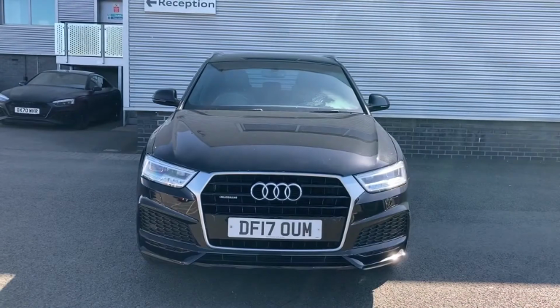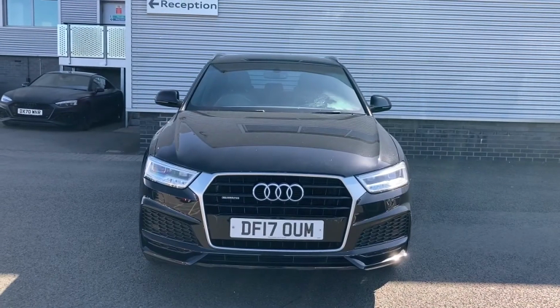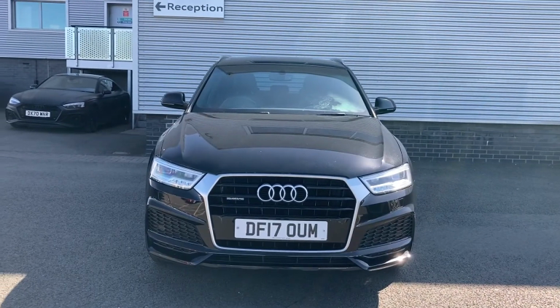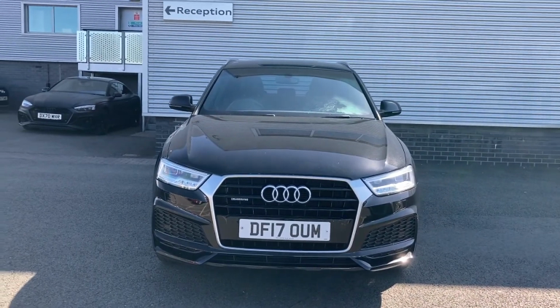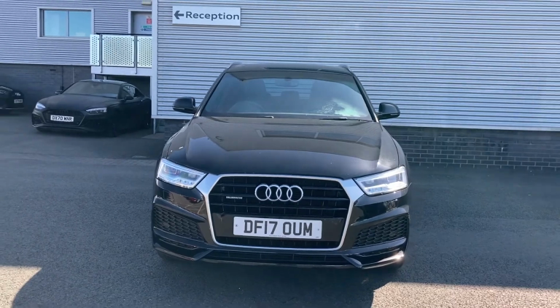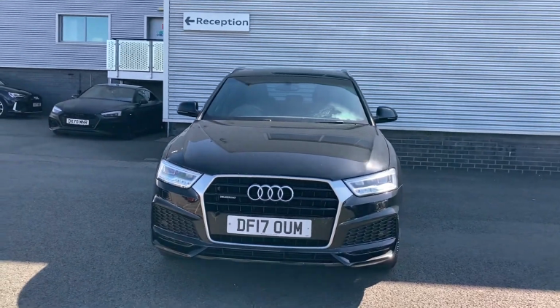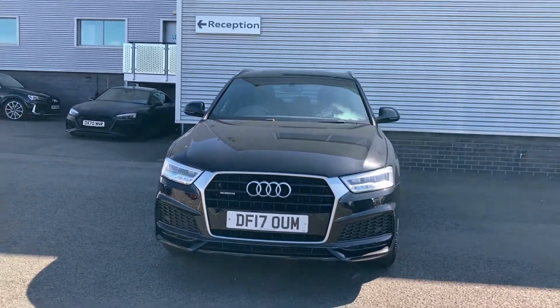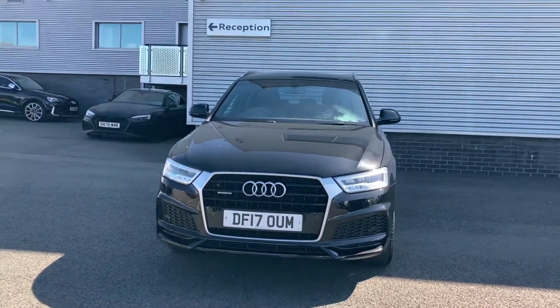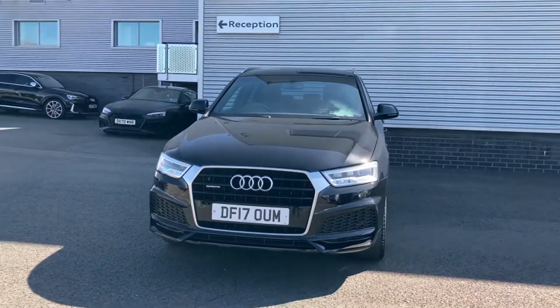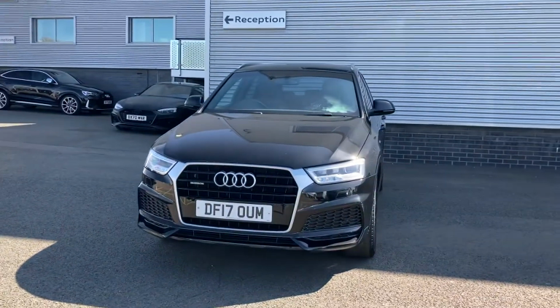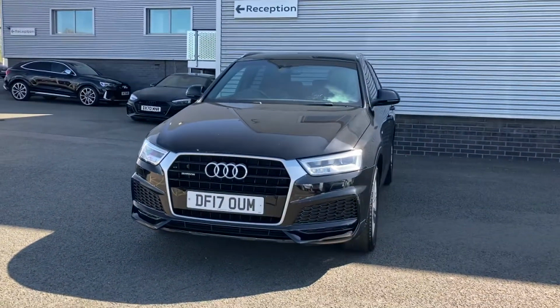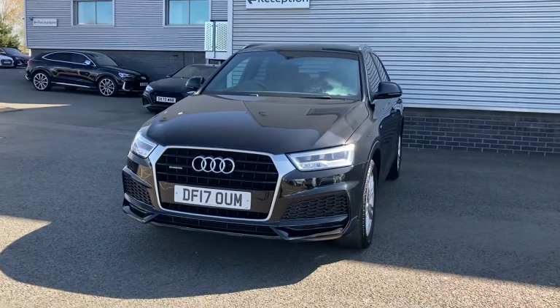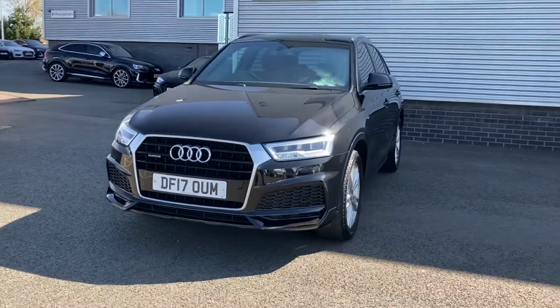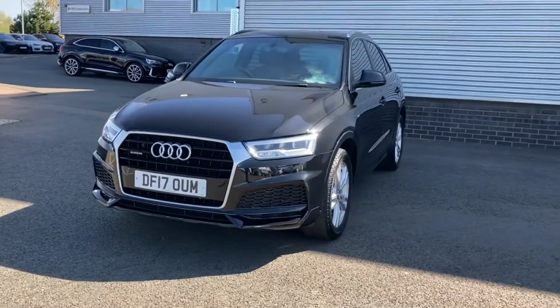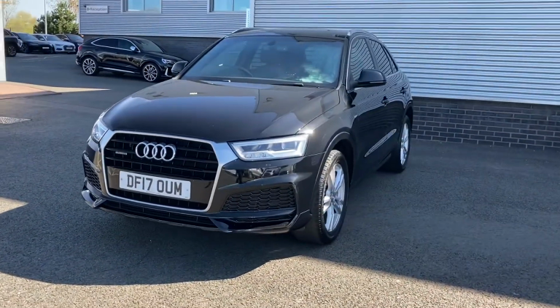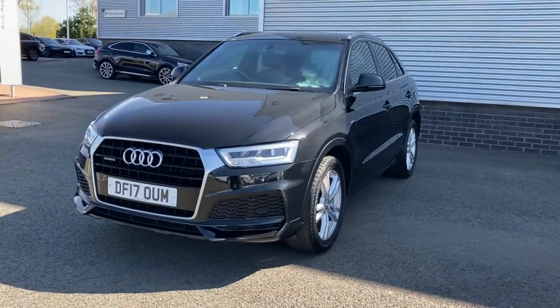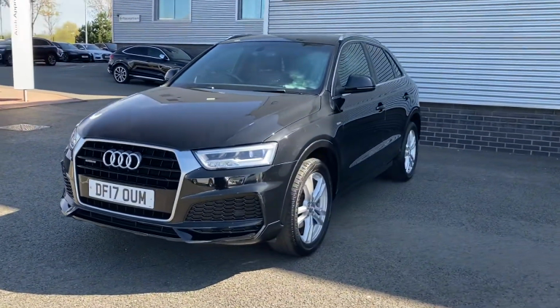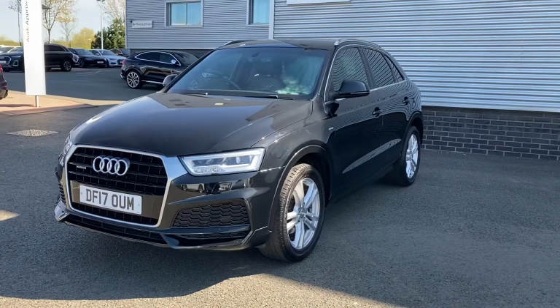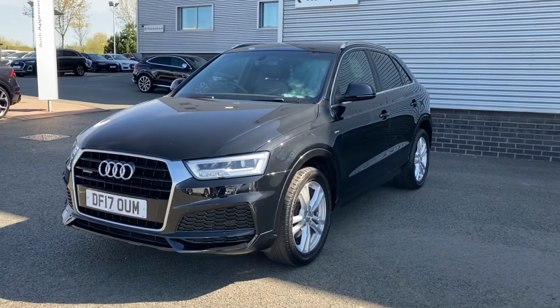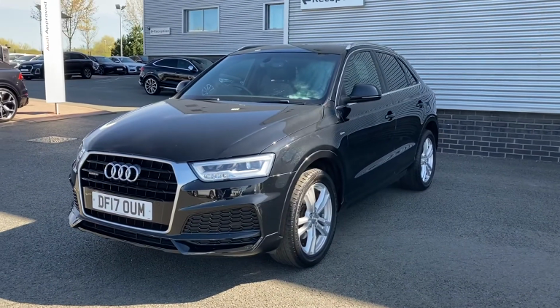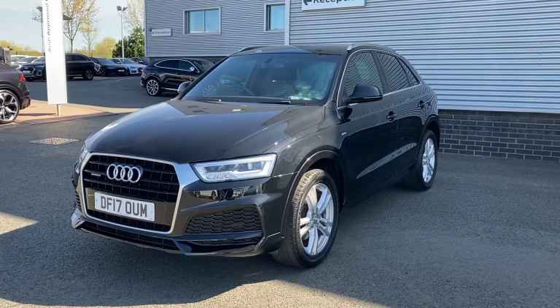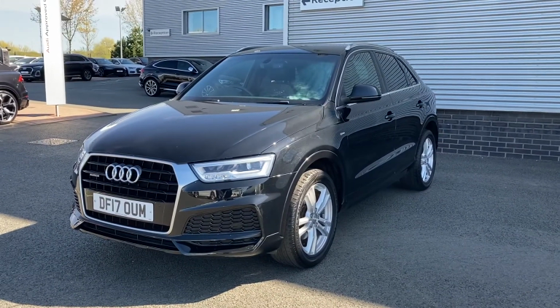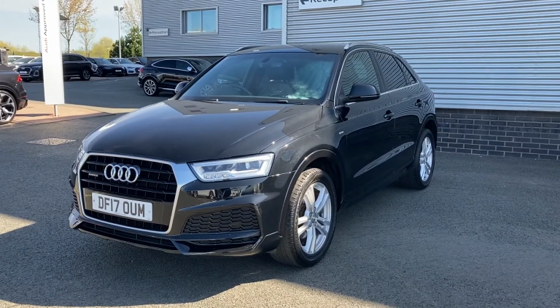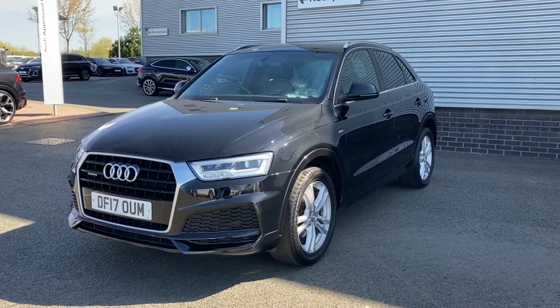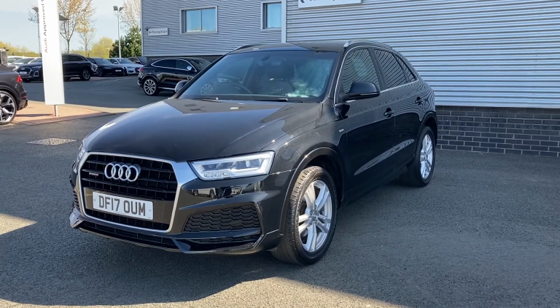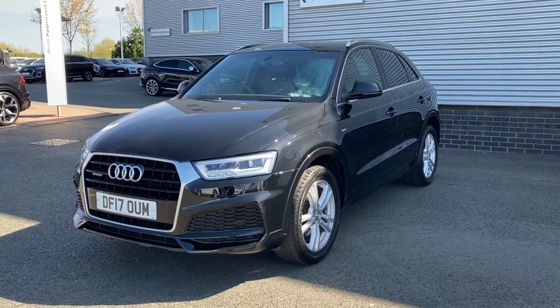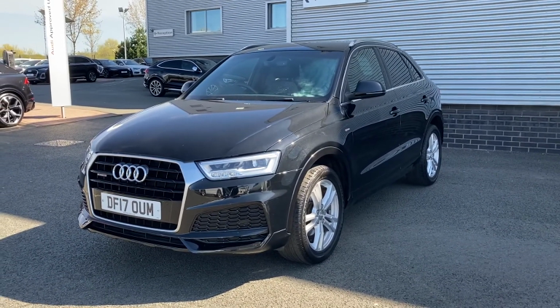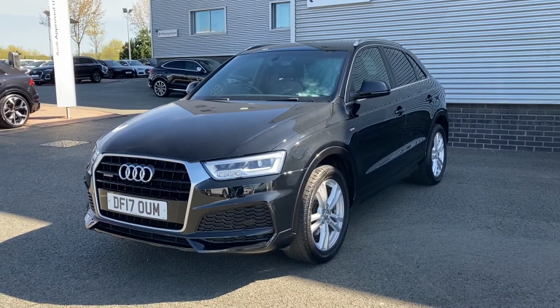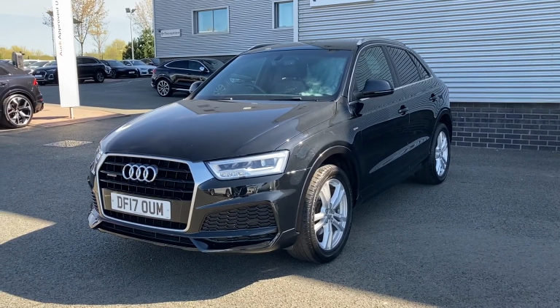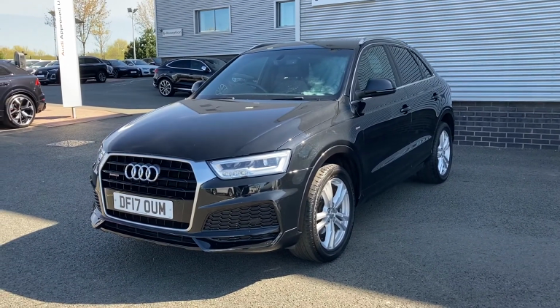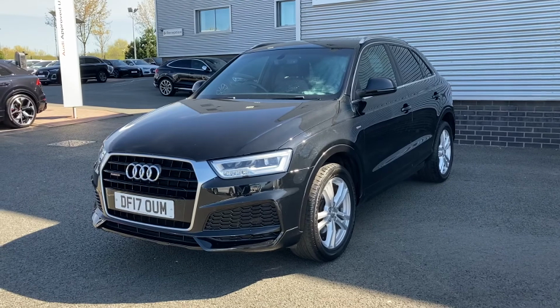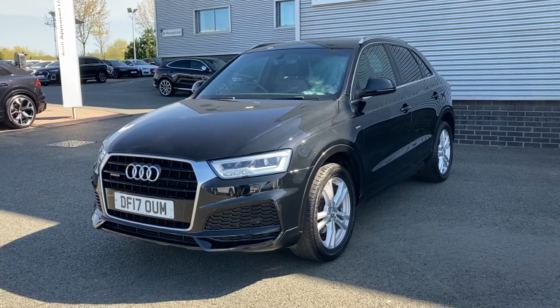So thank you for coming on a tour of this approved used Audi Q3. If you would like any more information on the vehicle please don't hesitate to give our team a call on 01782 488 205. Thank you.